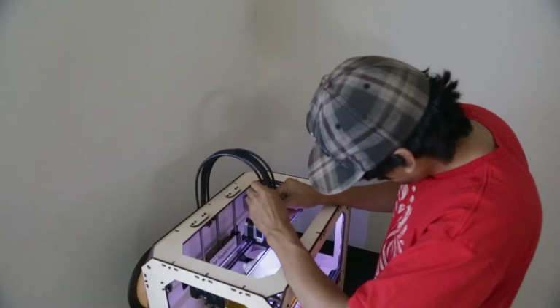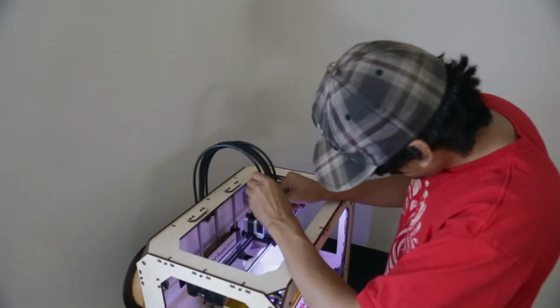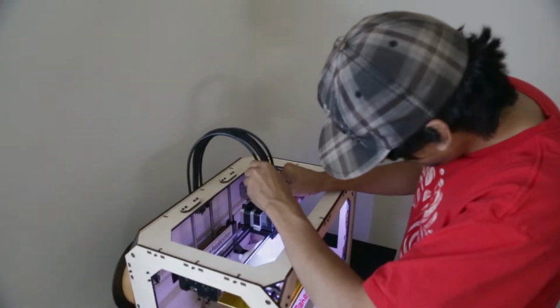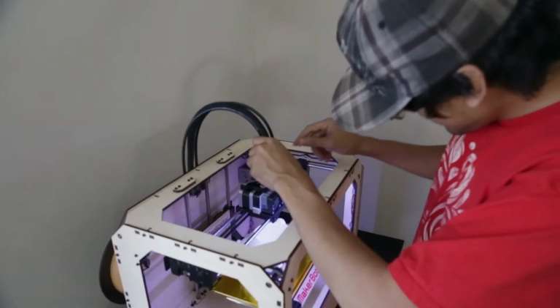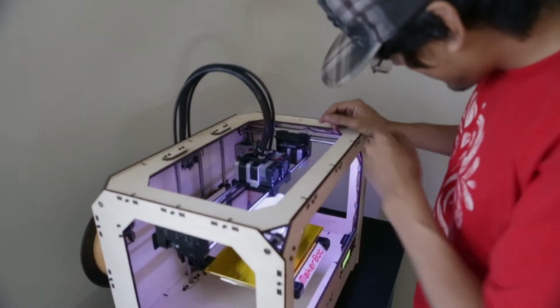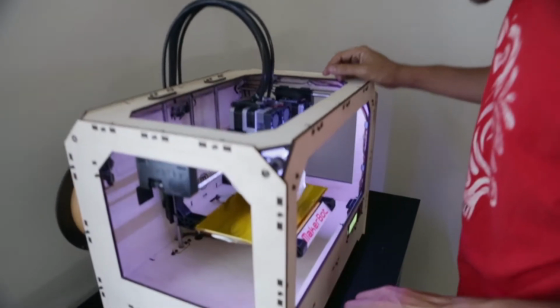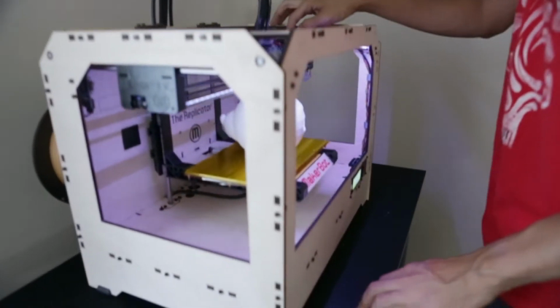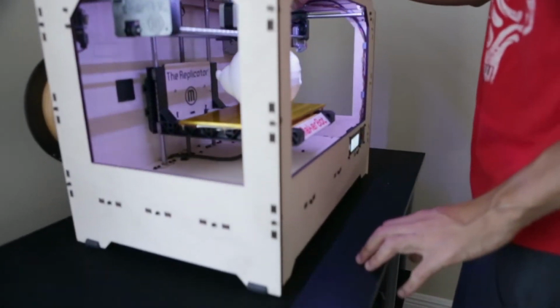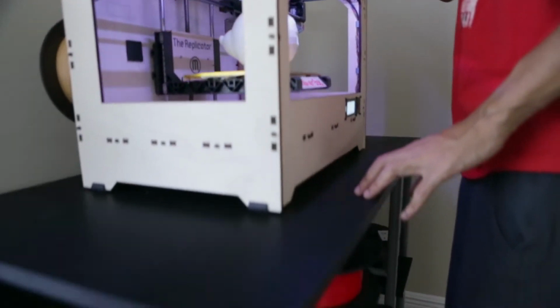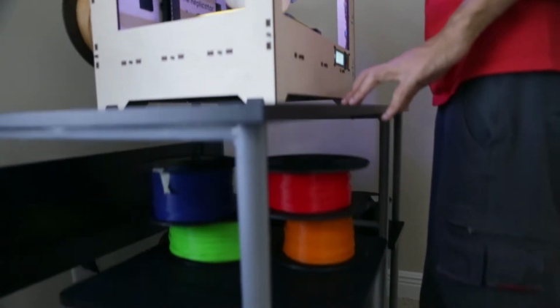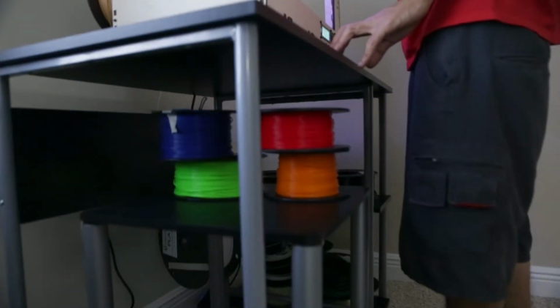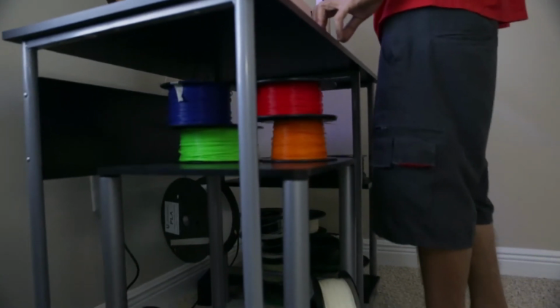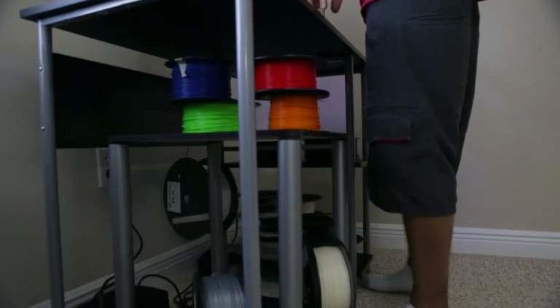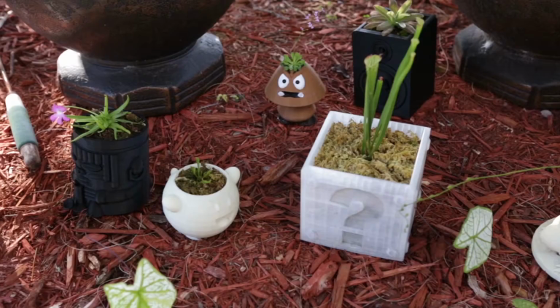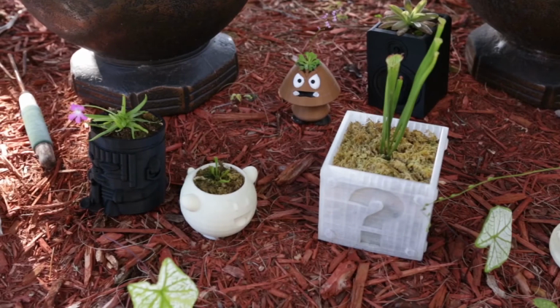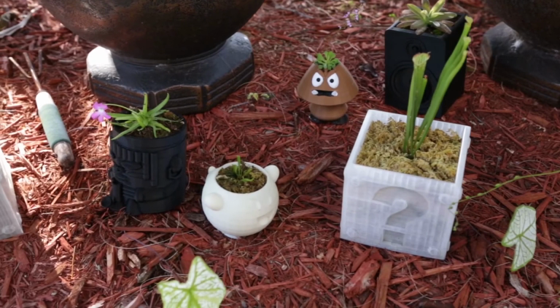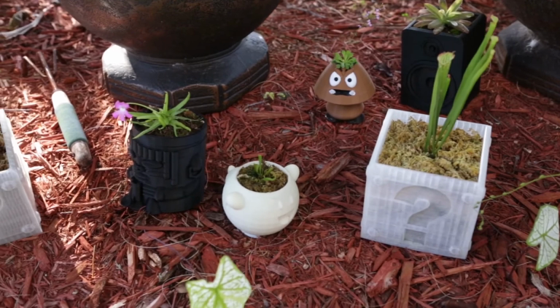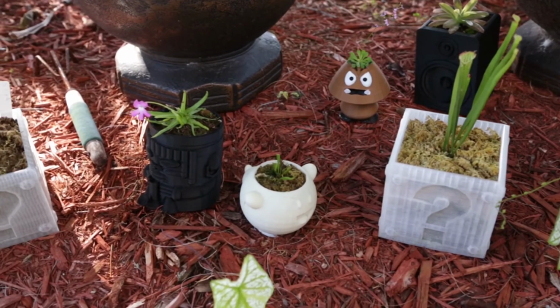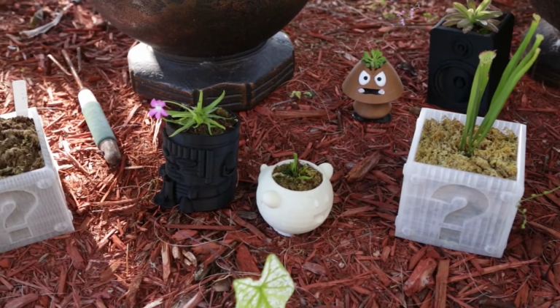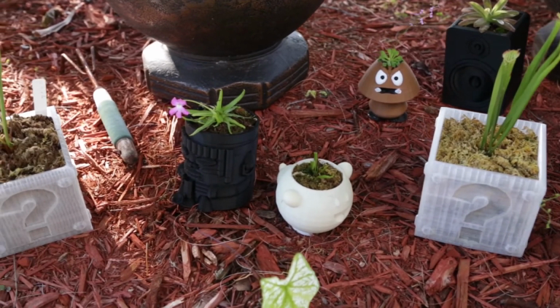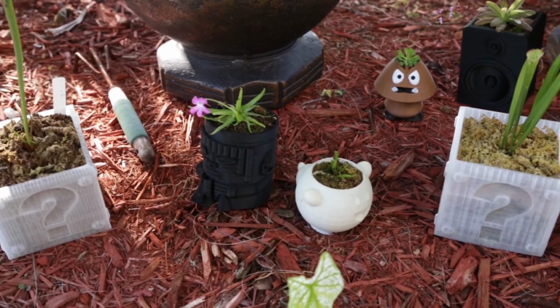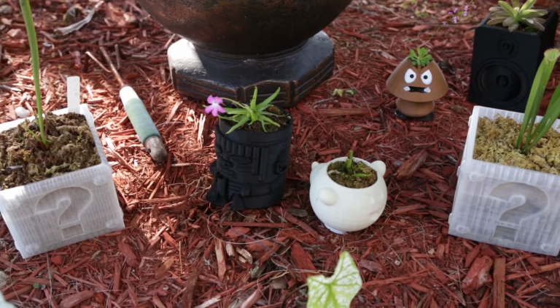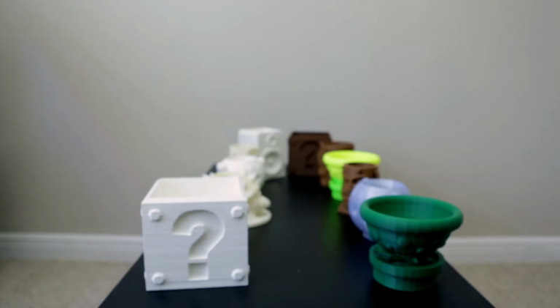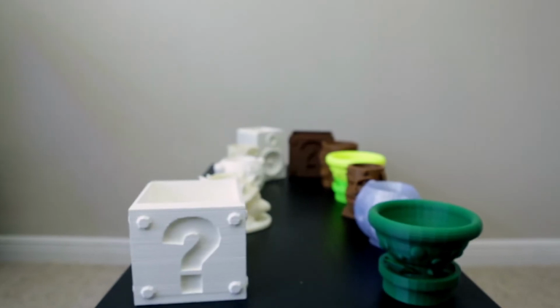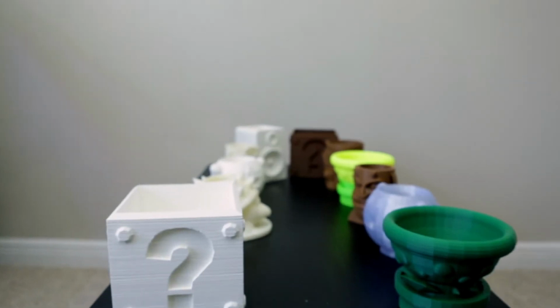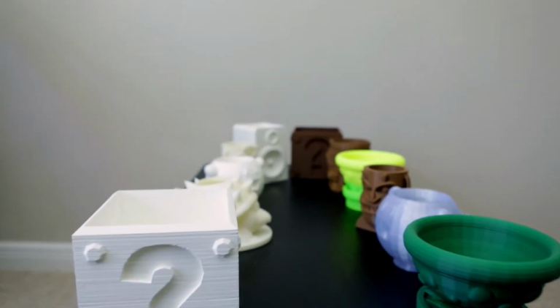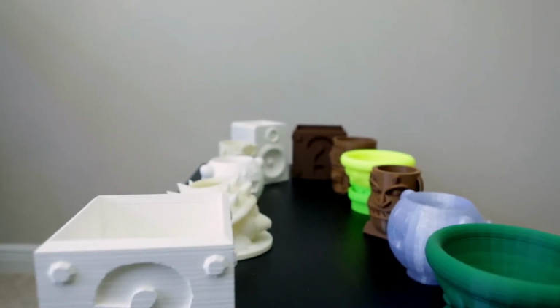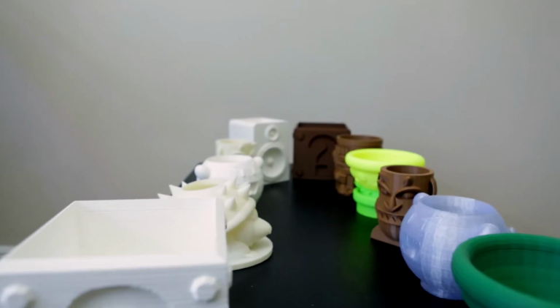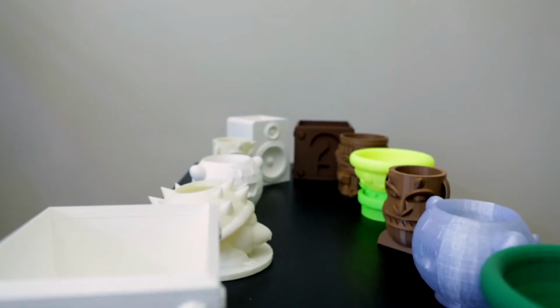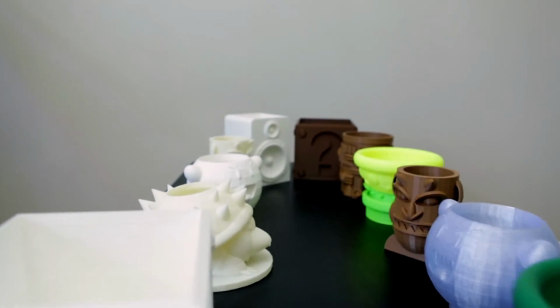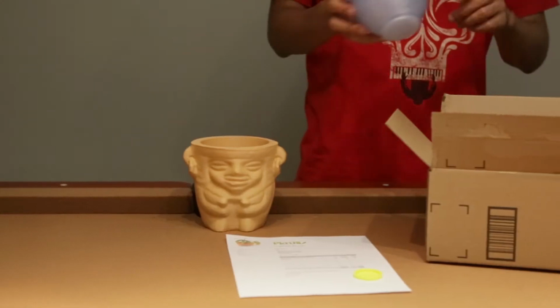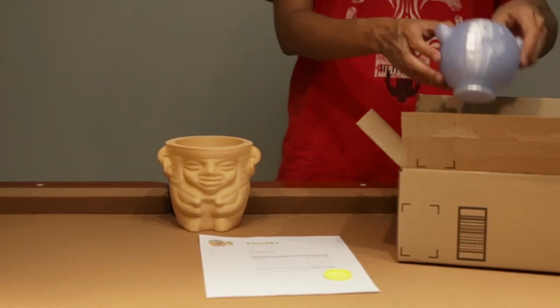We chose to print with PLA, a biodegradable material, because it's both sturdy and eco-friendly. For best printing results, we spent a lot of time perfecting our settings, and we make sure they look great and take really good care when we ship them to you.